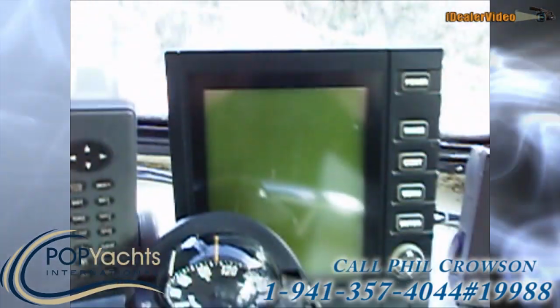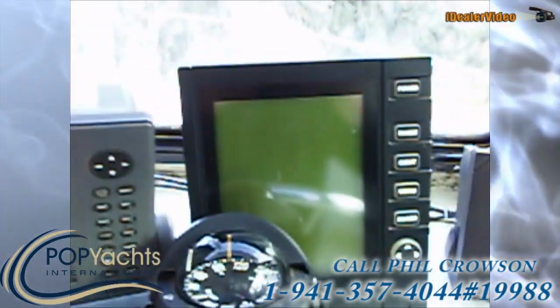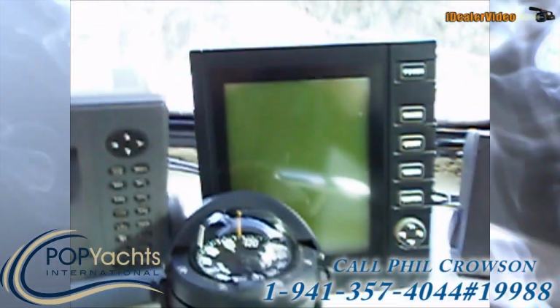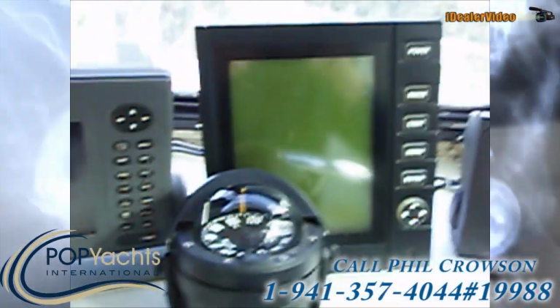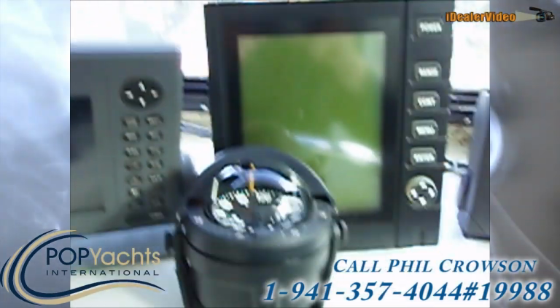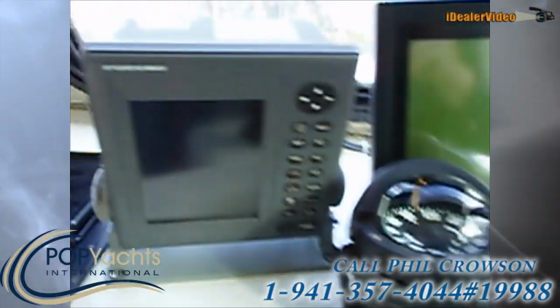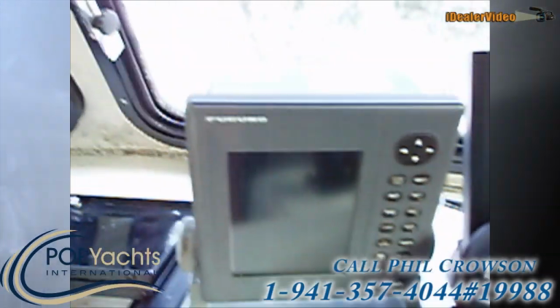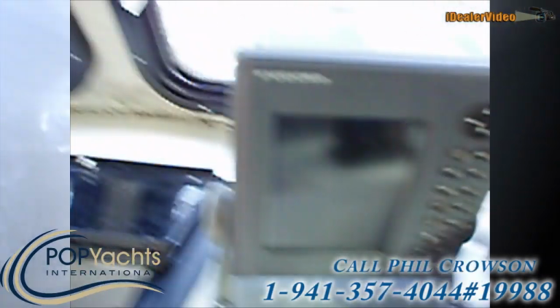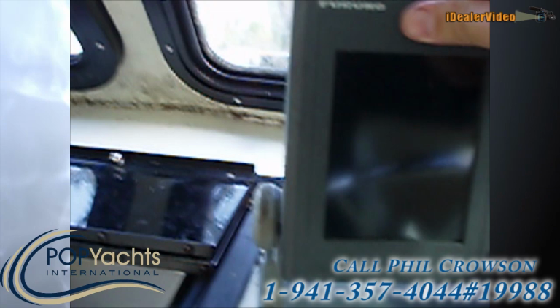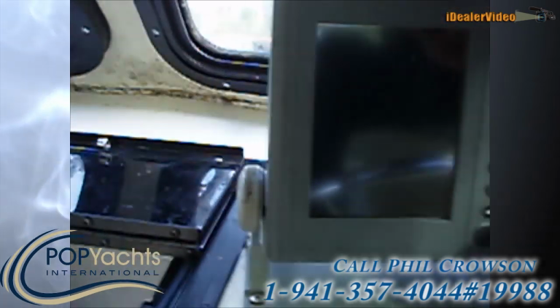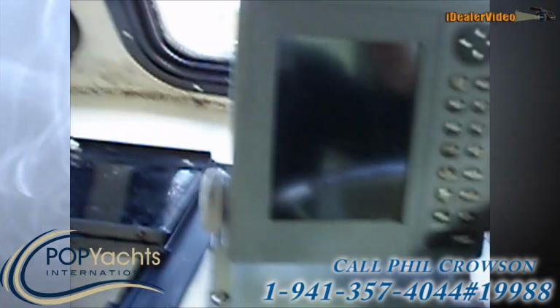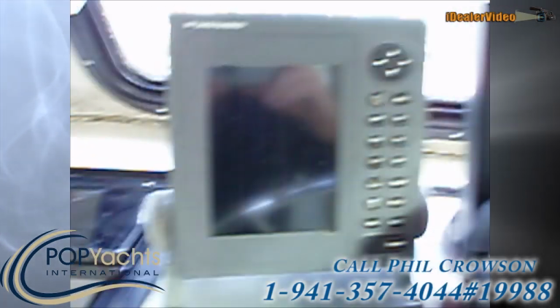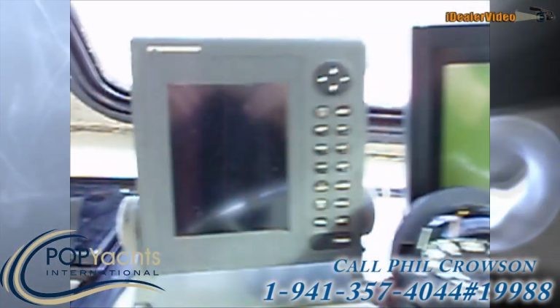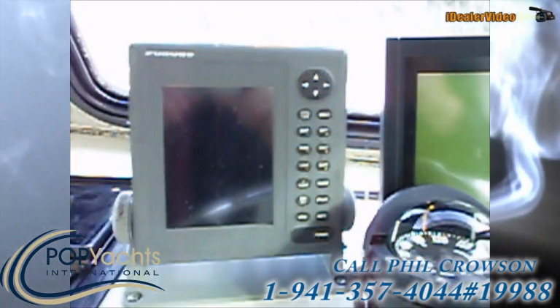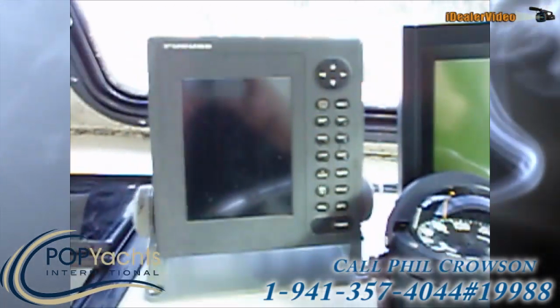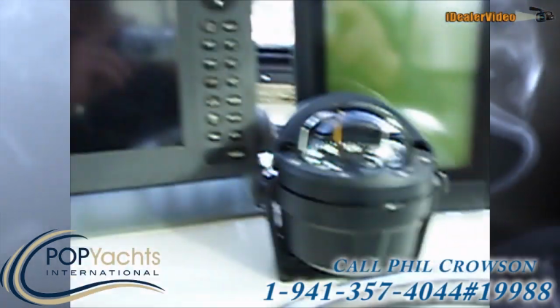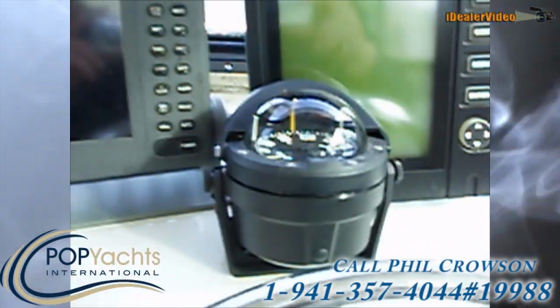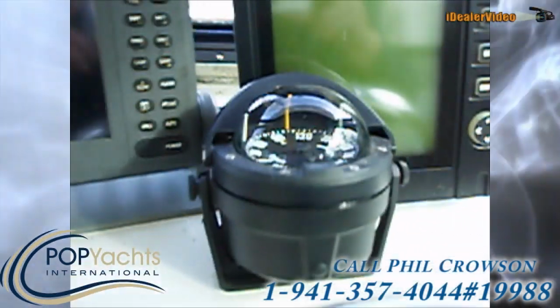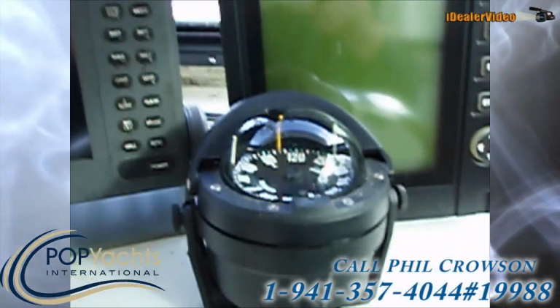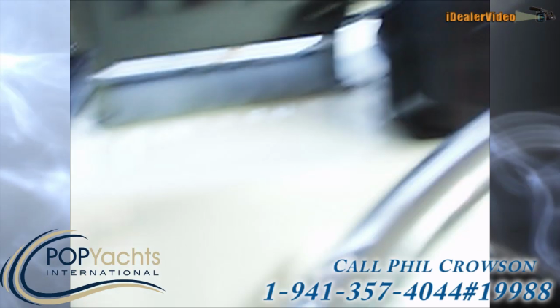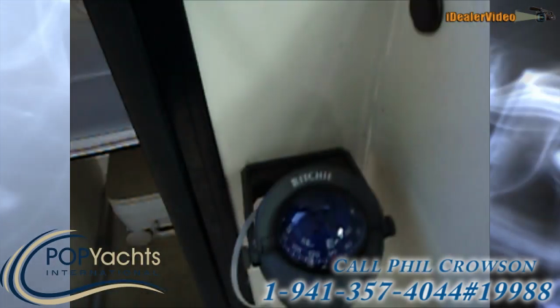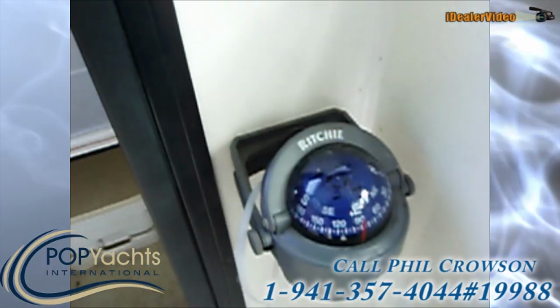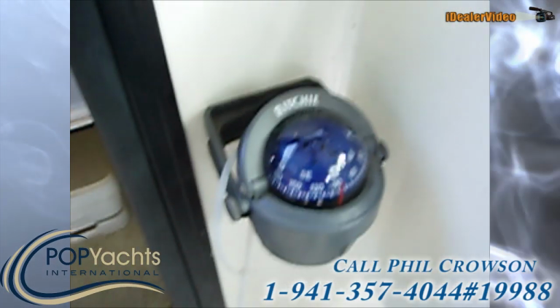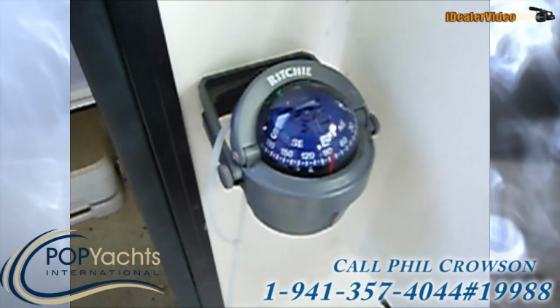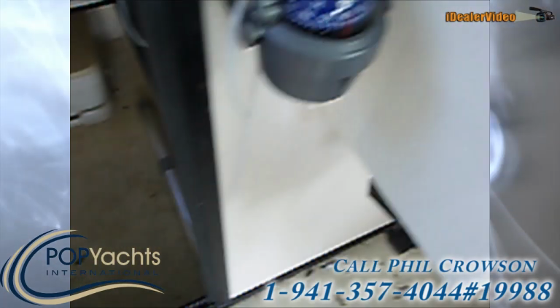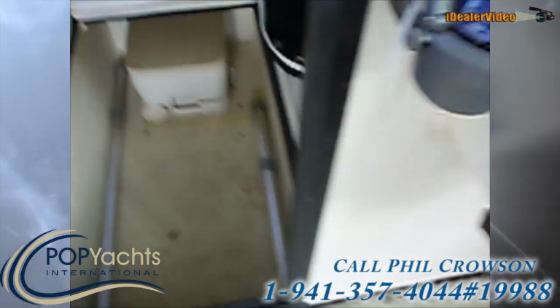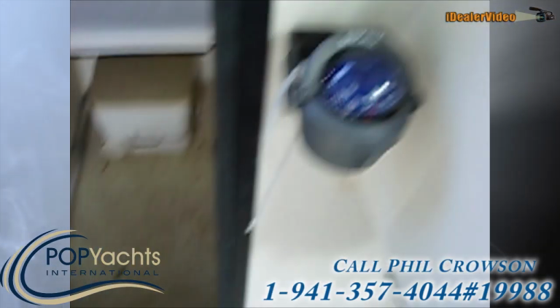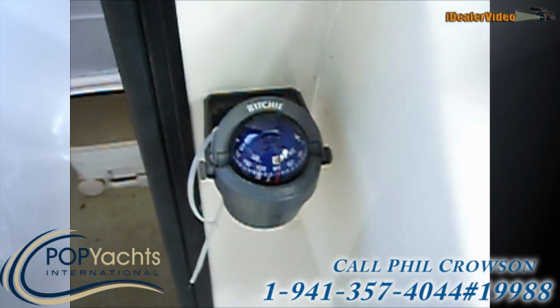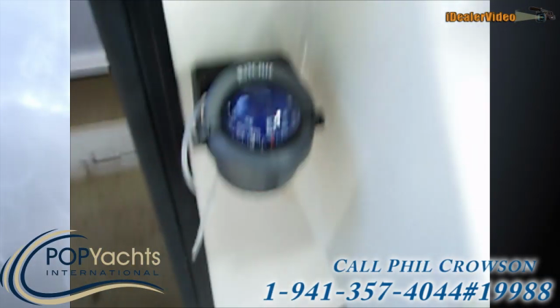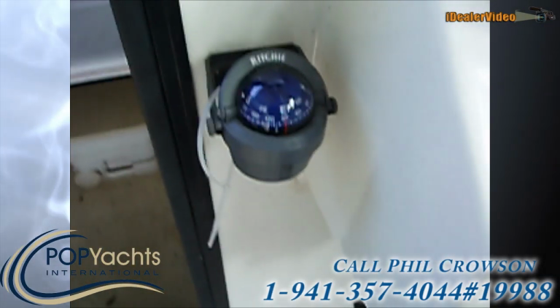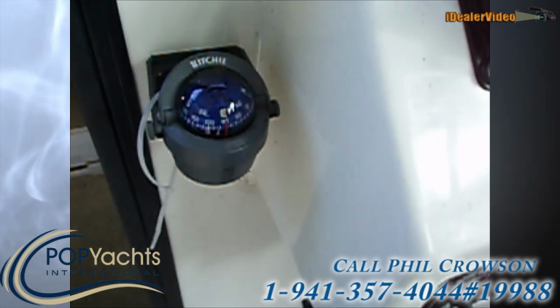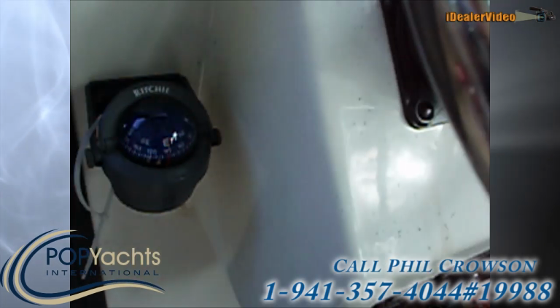The bracket's broken on that, but the seller's going to fix it. We've got a Furuno unit as well. And then we've got two compasses — two Ritchie compasses — so you'll never be 100% unsure of which direction you're going.